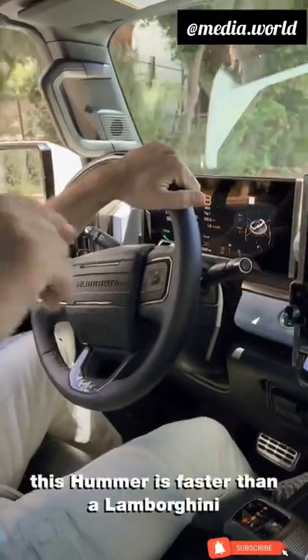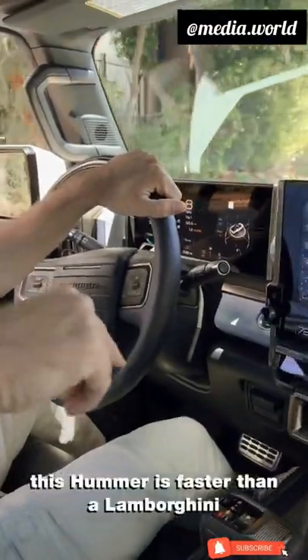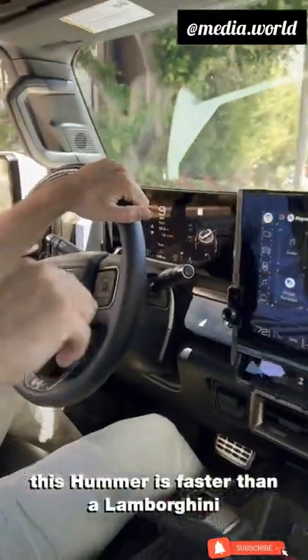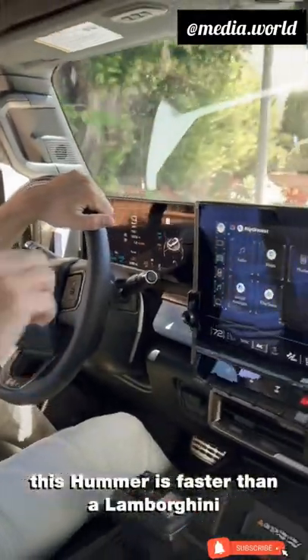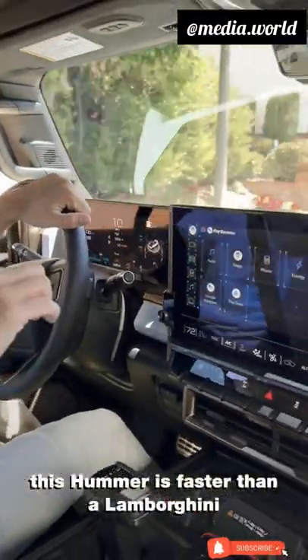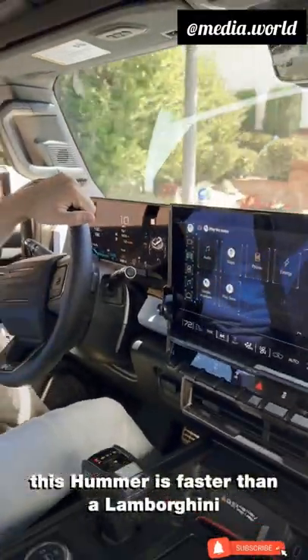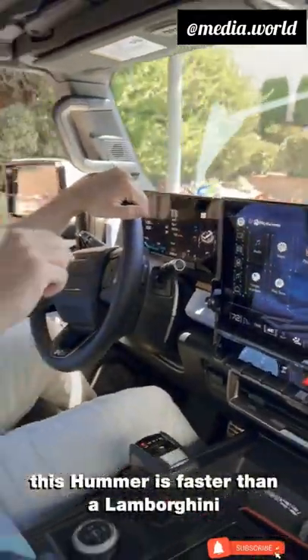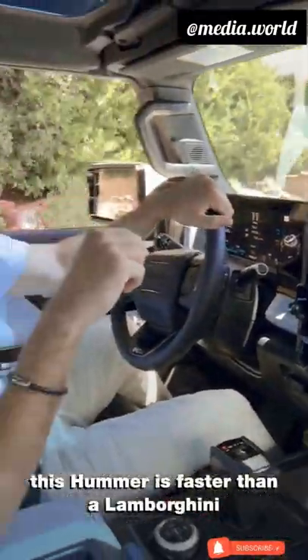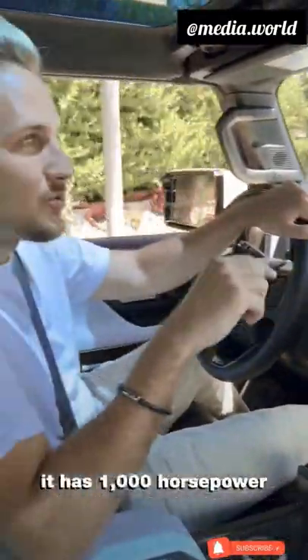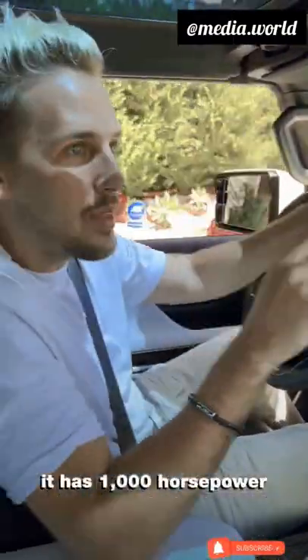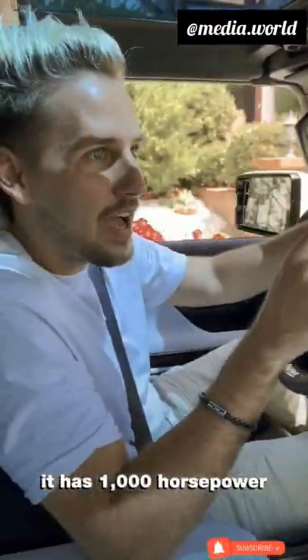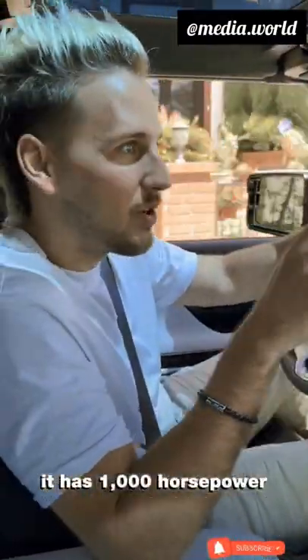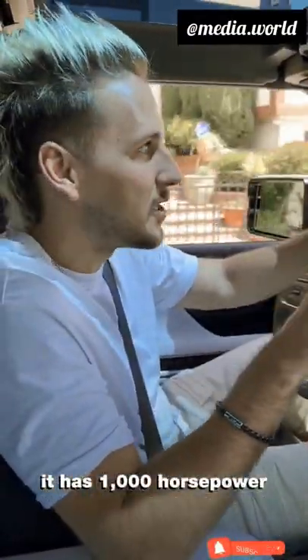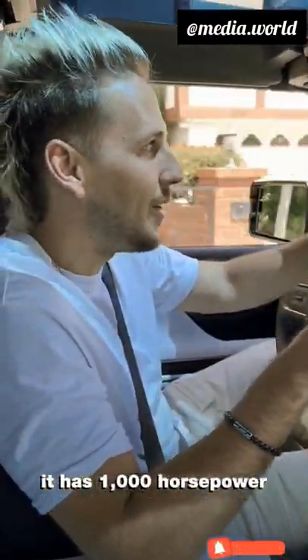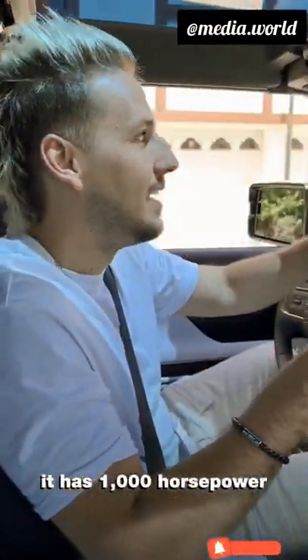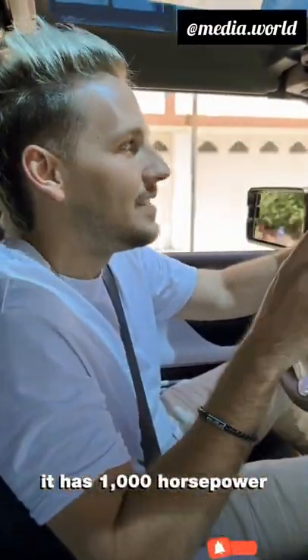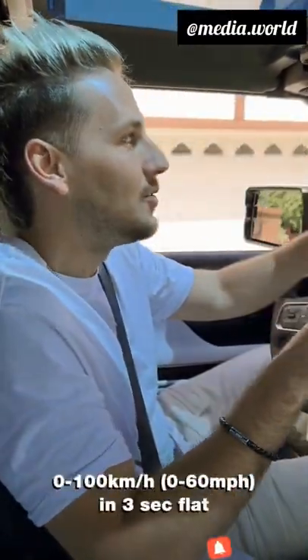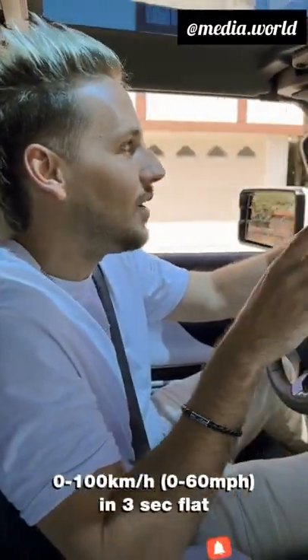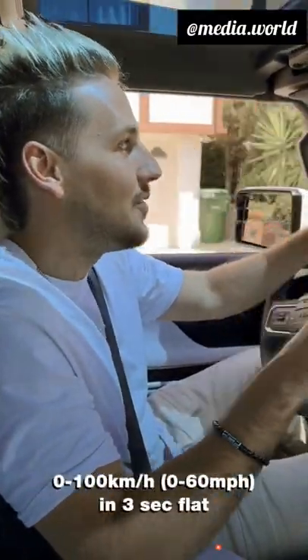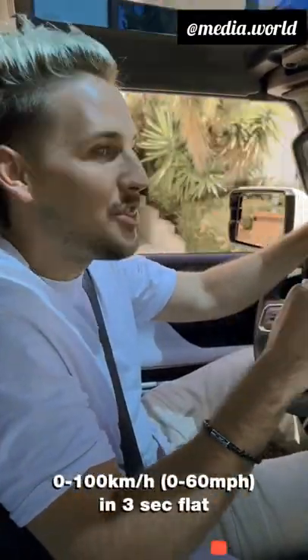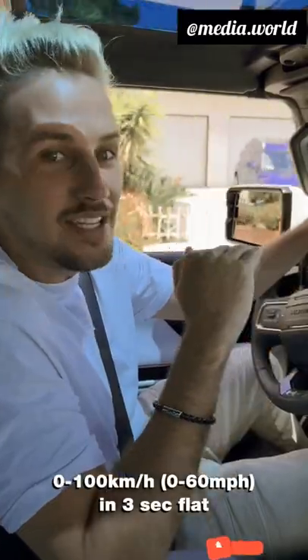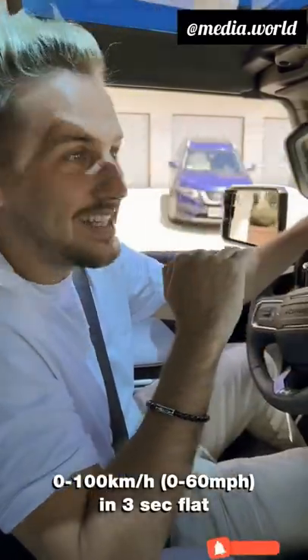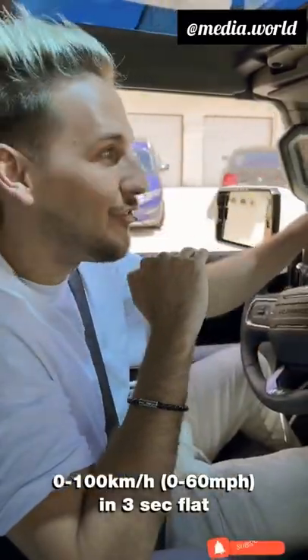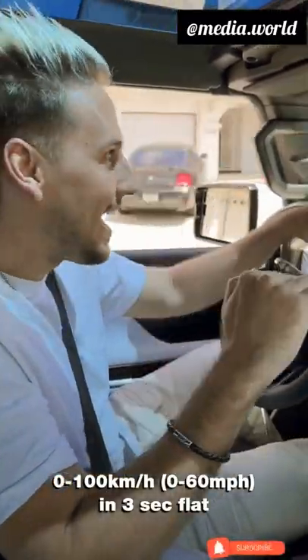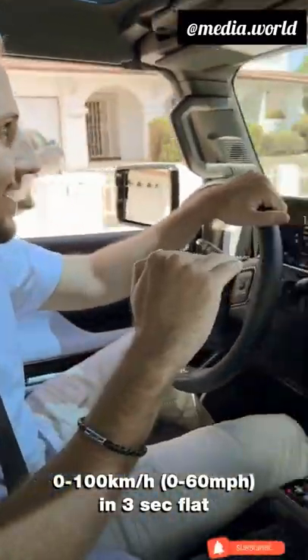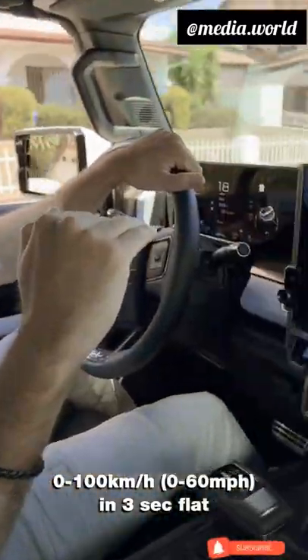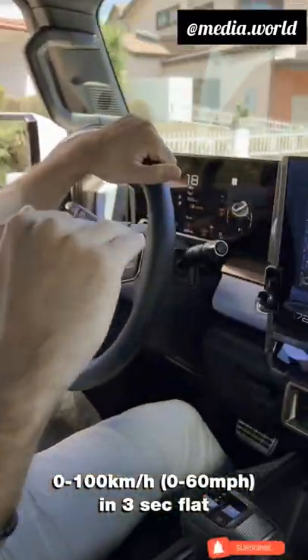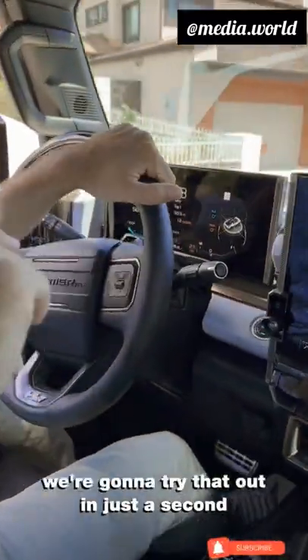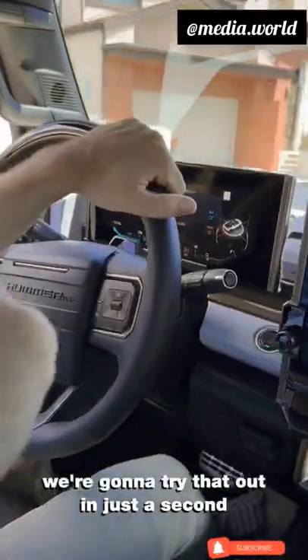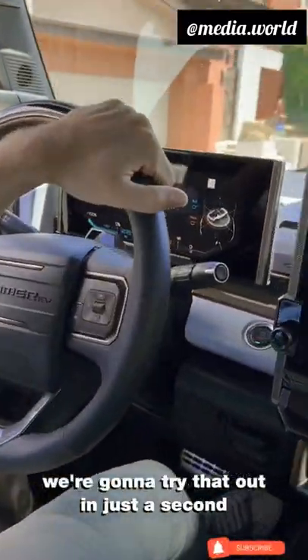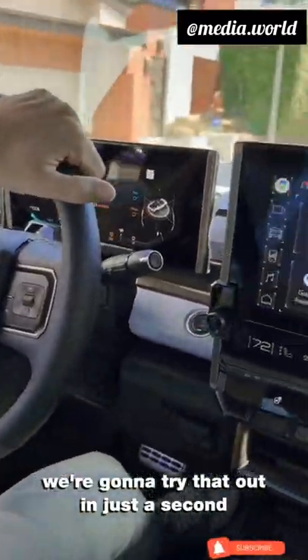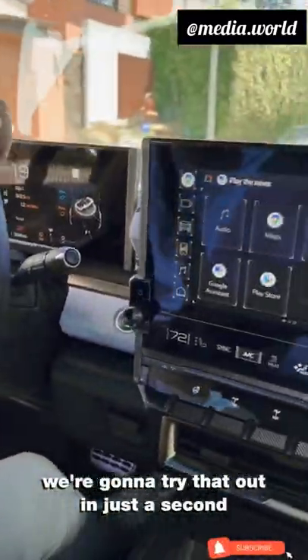This Hummer is faster than a Lamborghini. It has 1,000 horsepower, 0 to 60 in 3 seconds flat. We're gonna try that out in just a second.